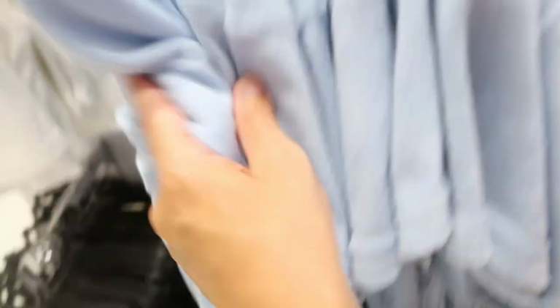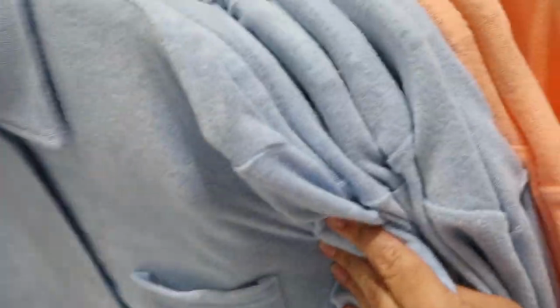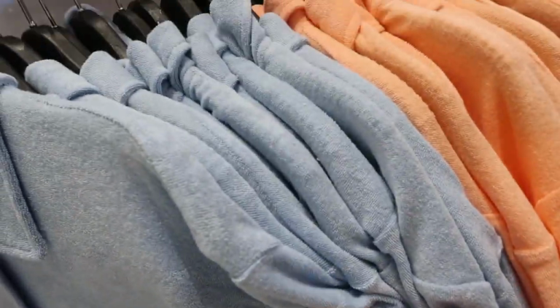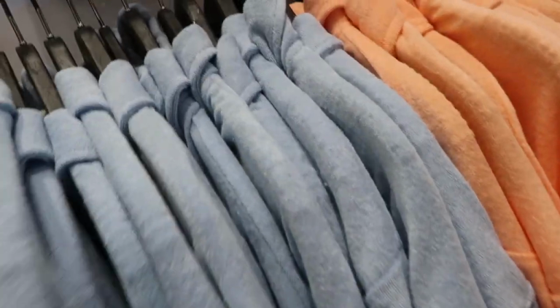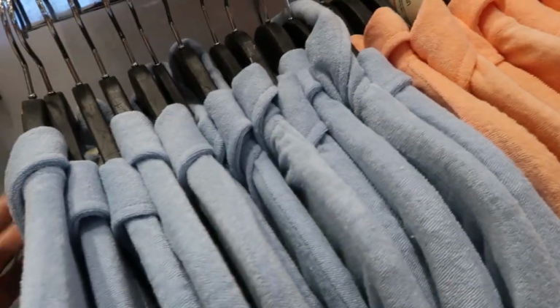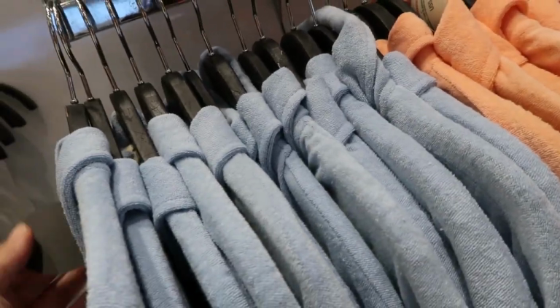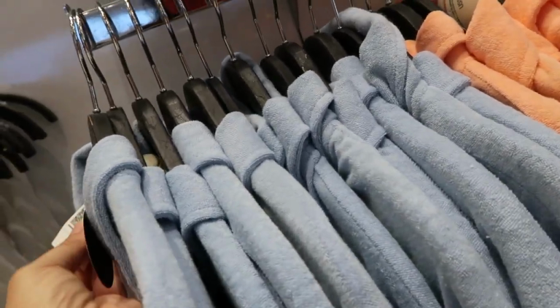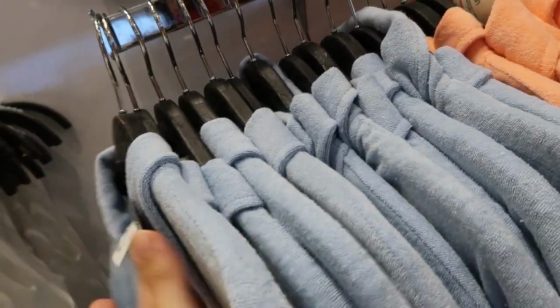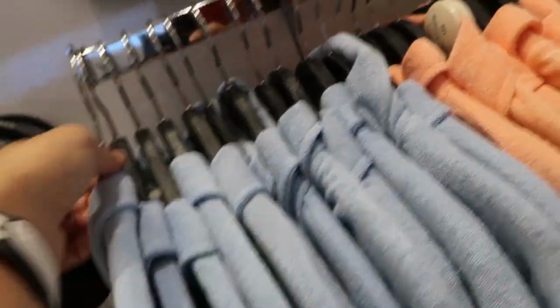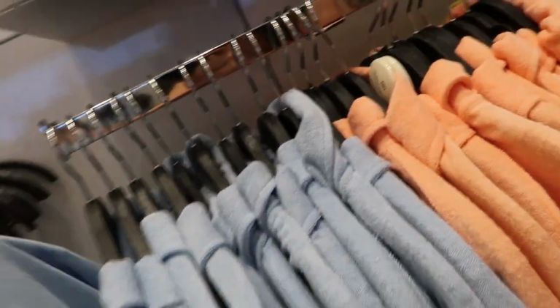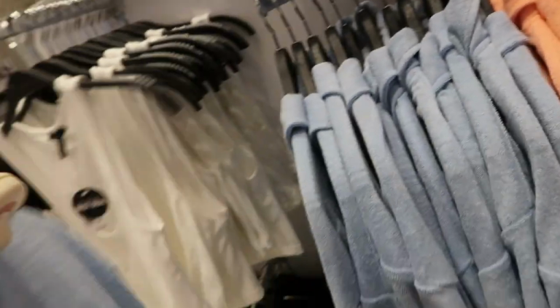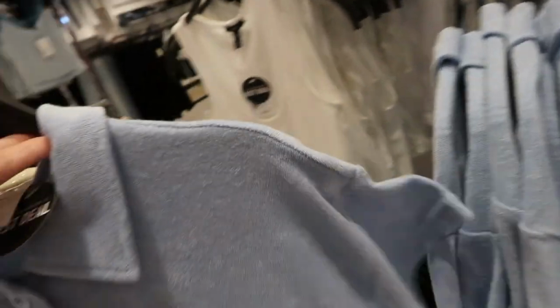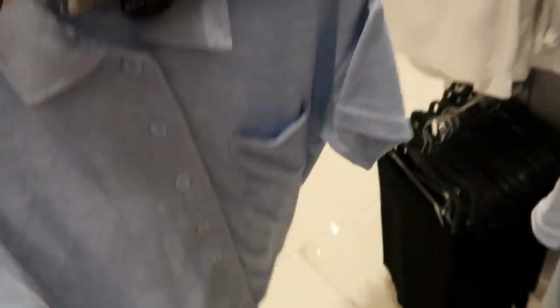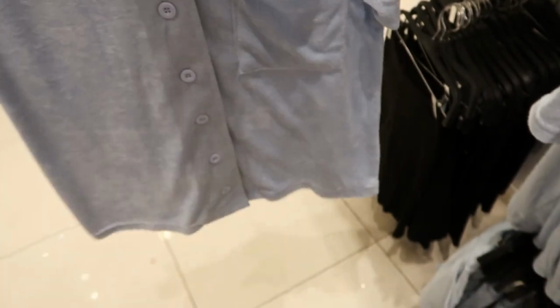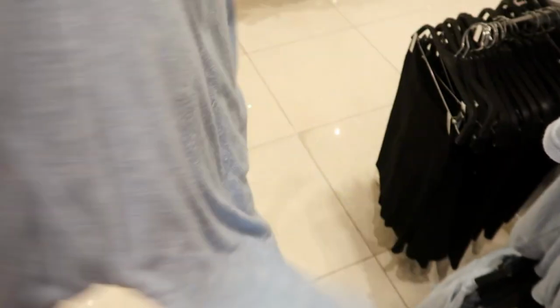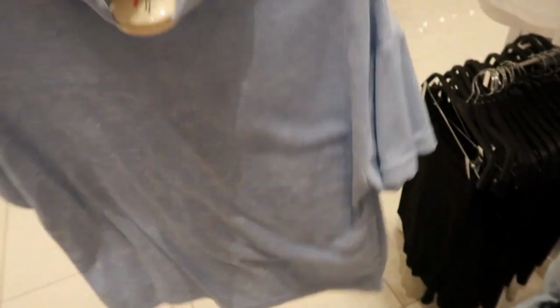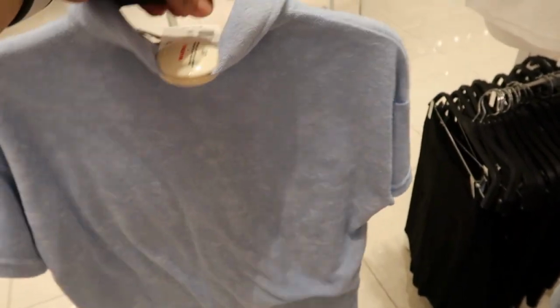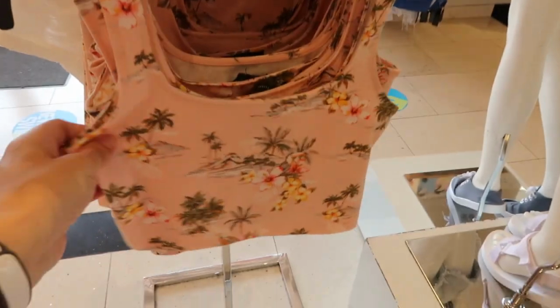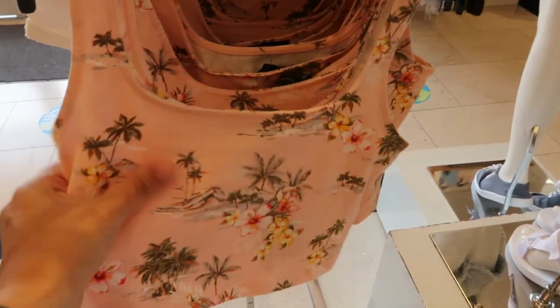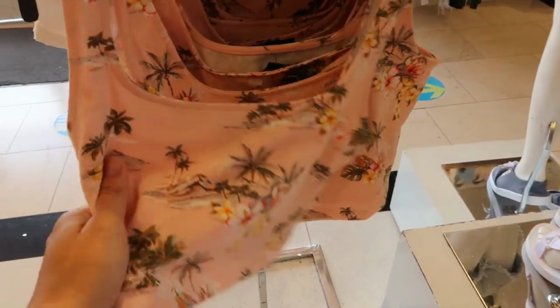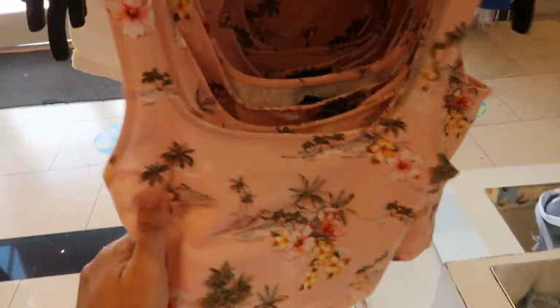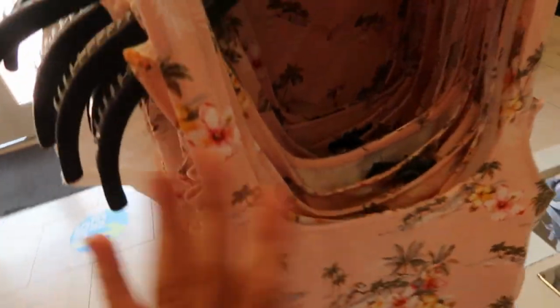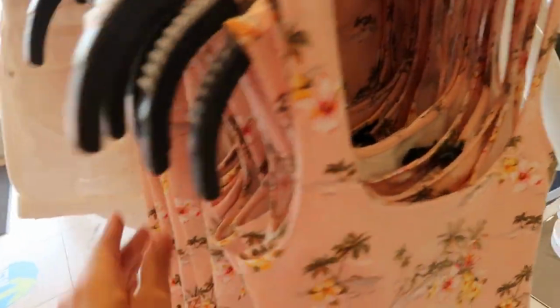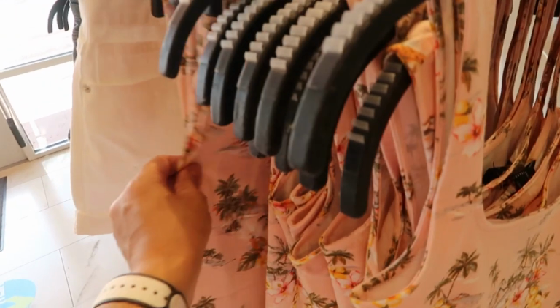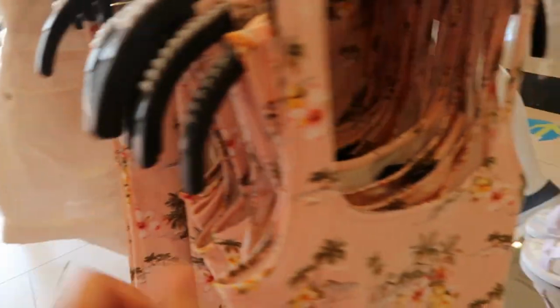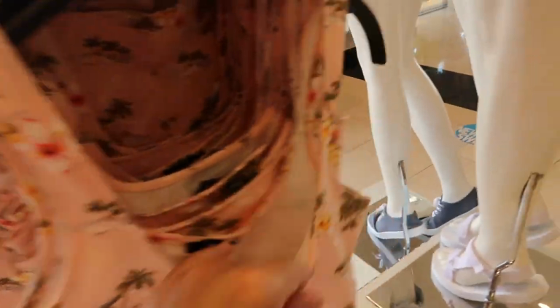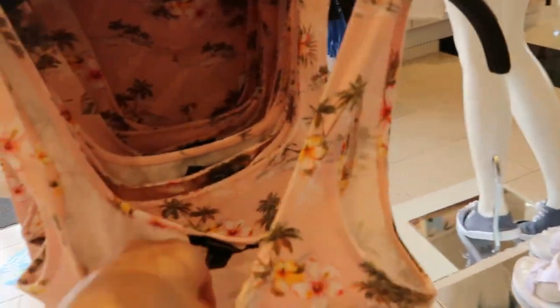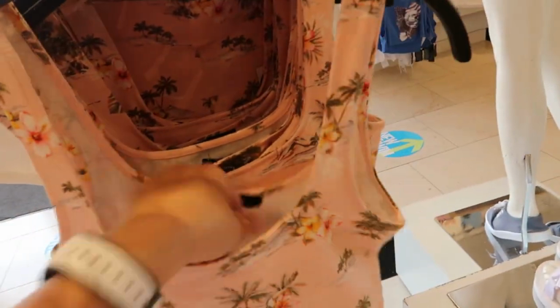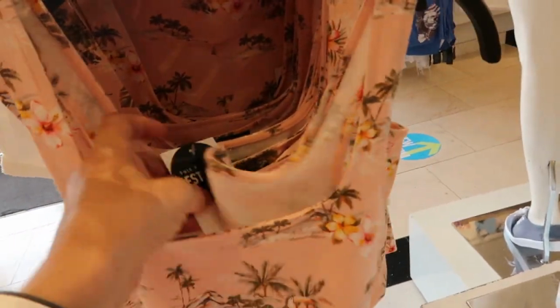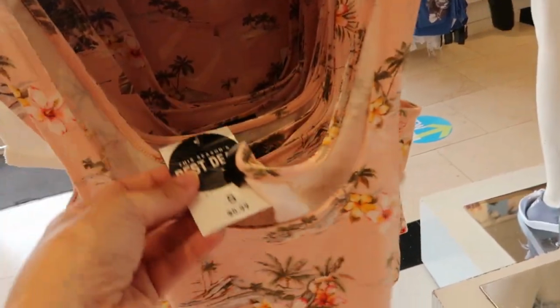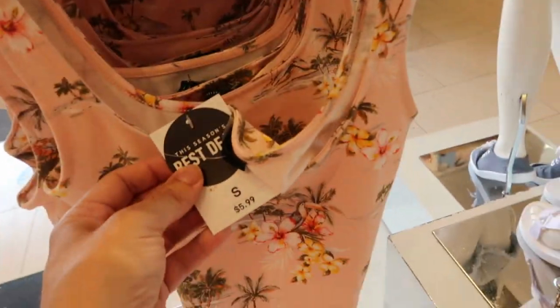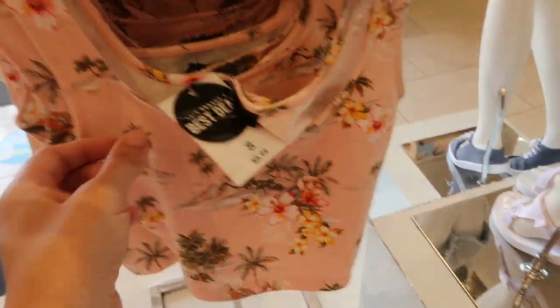They also have polo tops for $17.99. There's also a cute little sports bra or crop top with a biker short set — the top is $5.99.